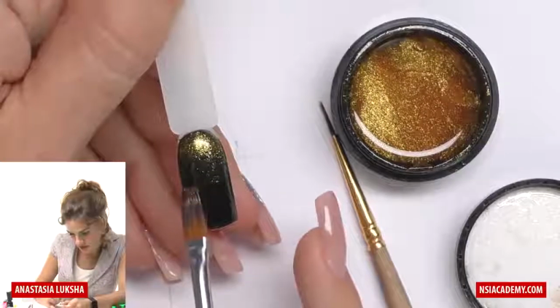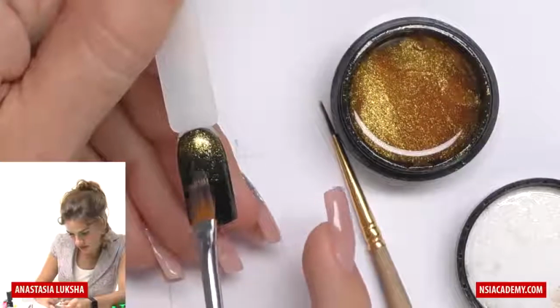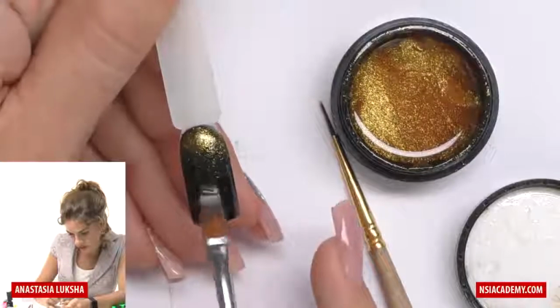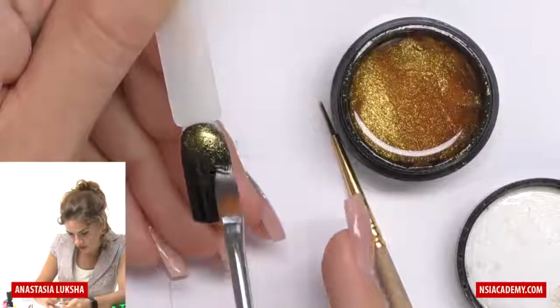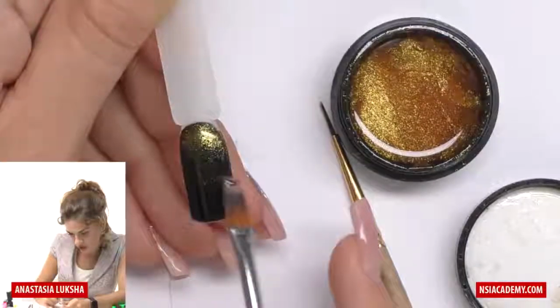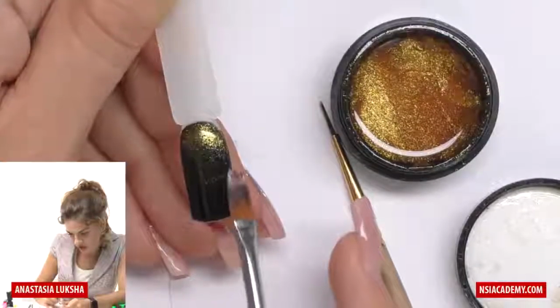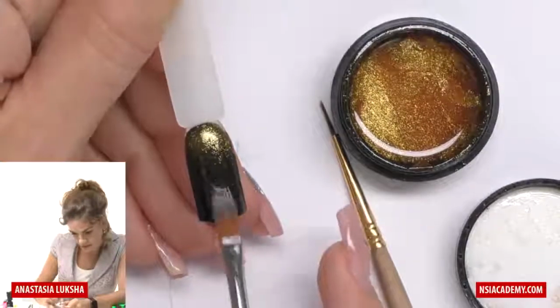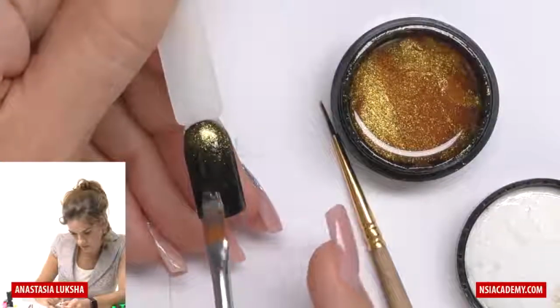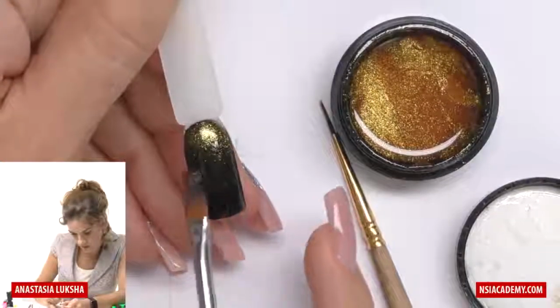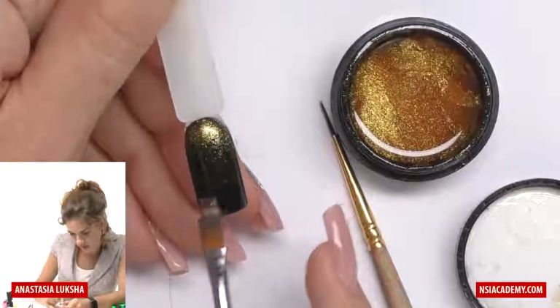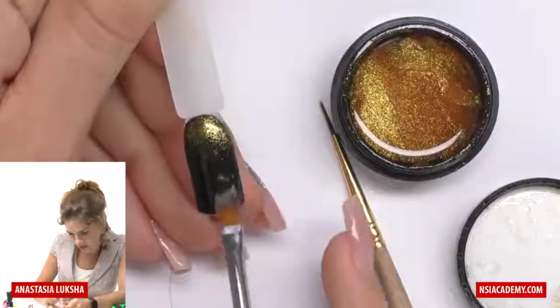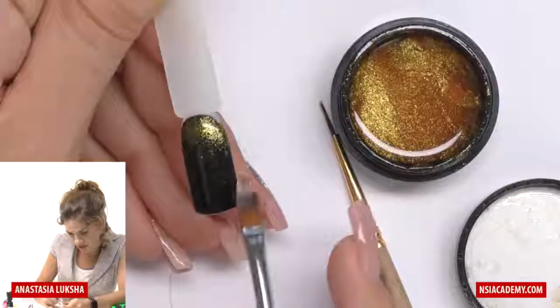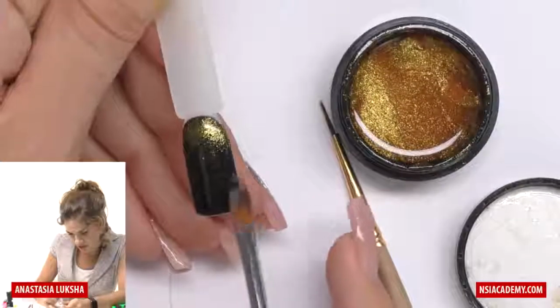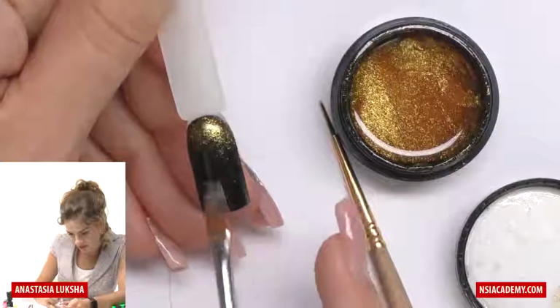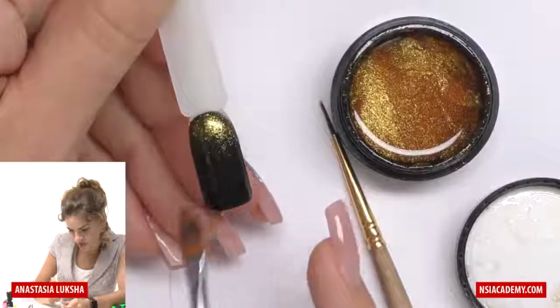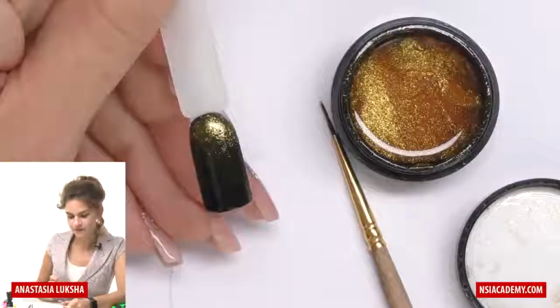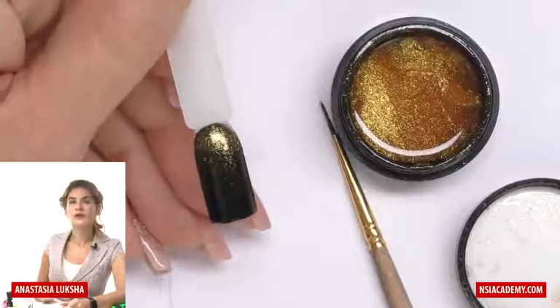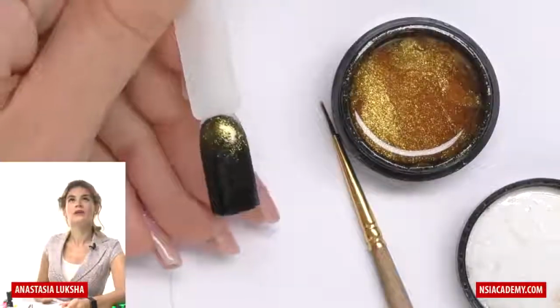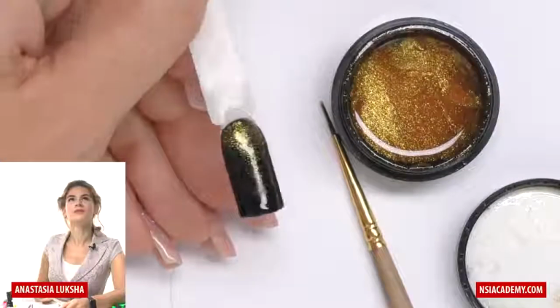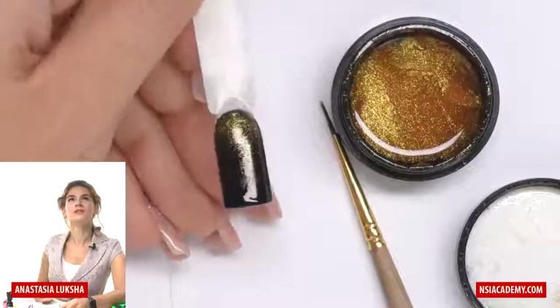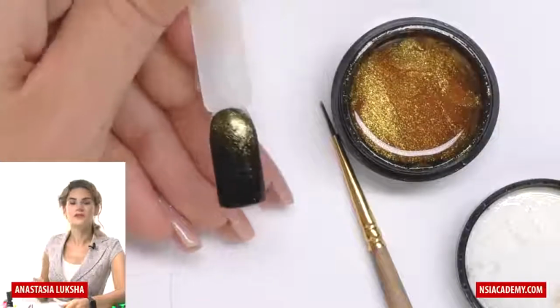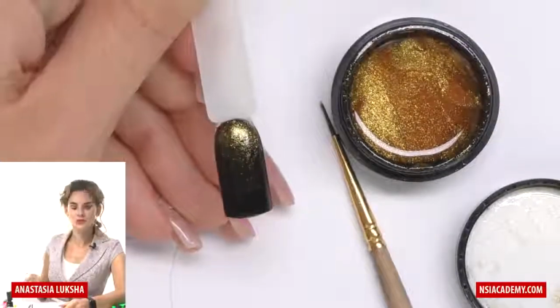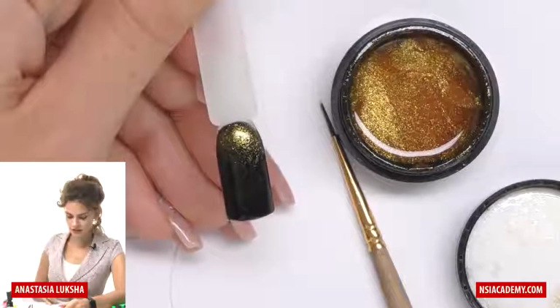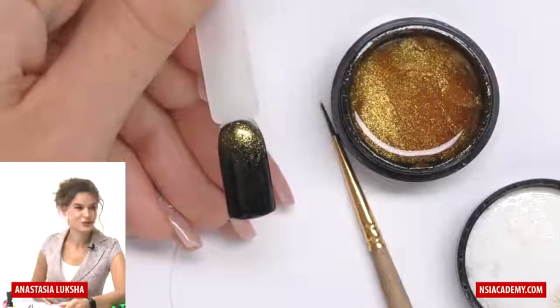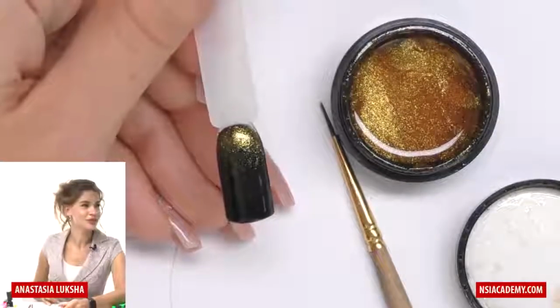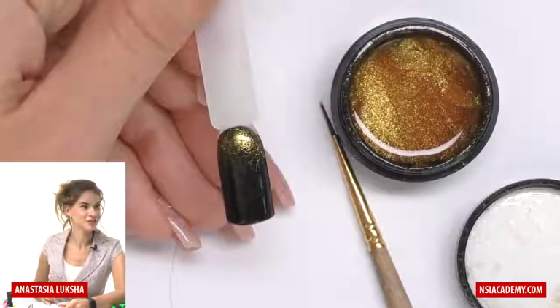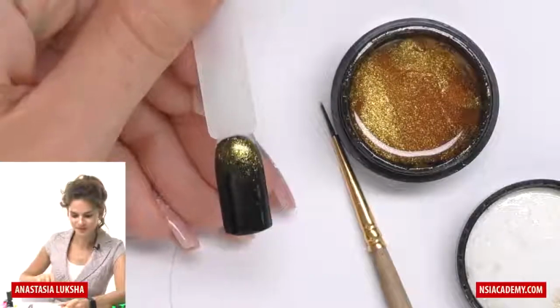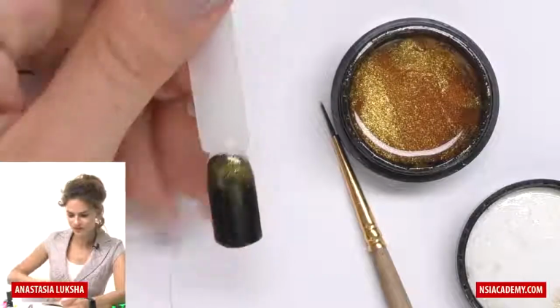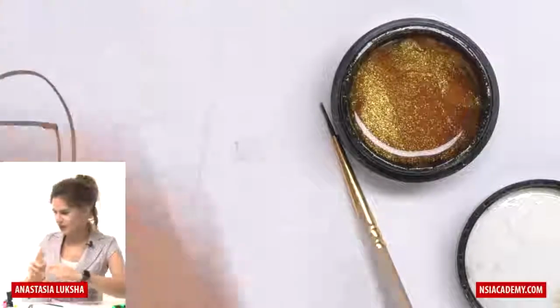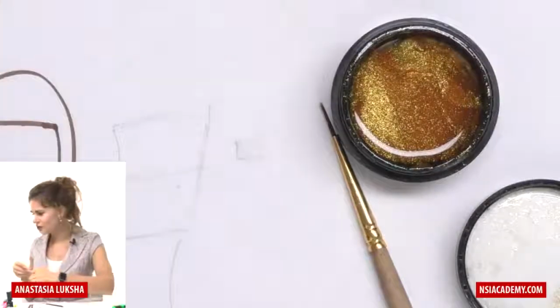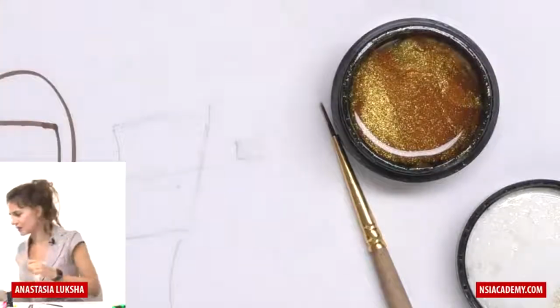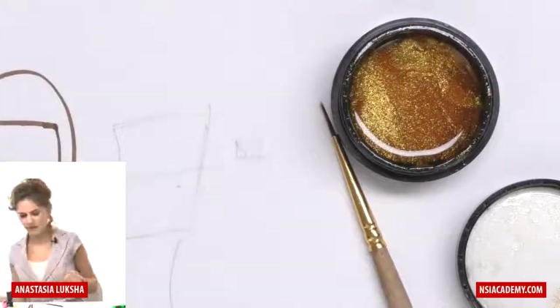Way faster. Honestly, when I'm working with this brush, it's like several seconds. You see the same result and way faster. Cure in the lamp.